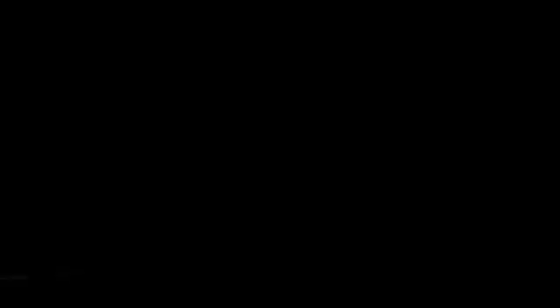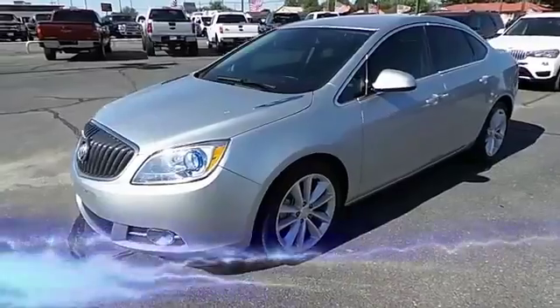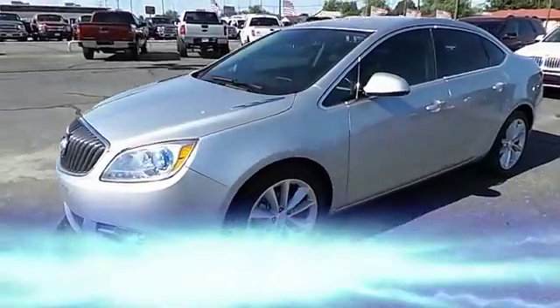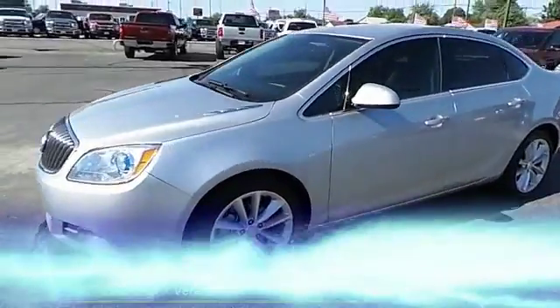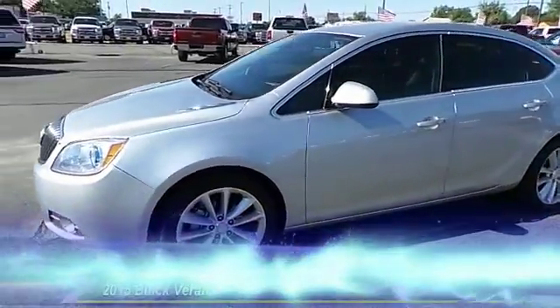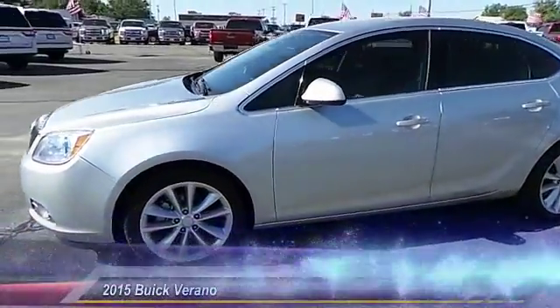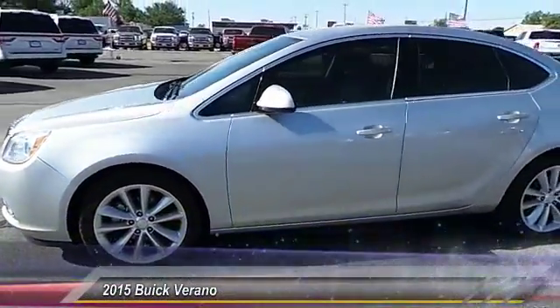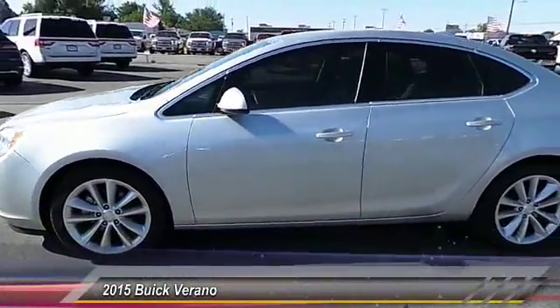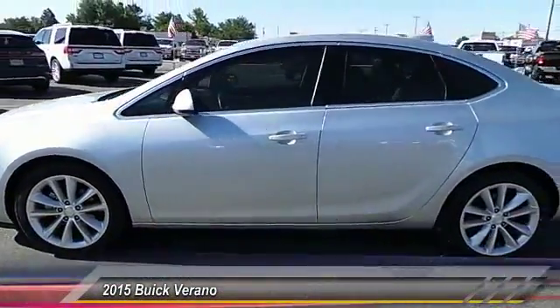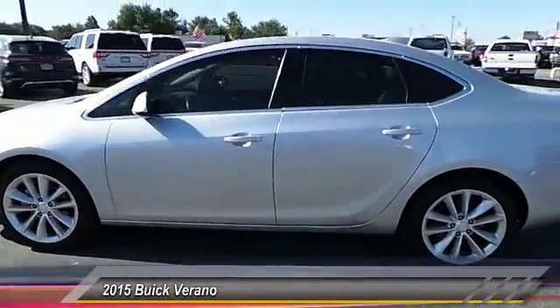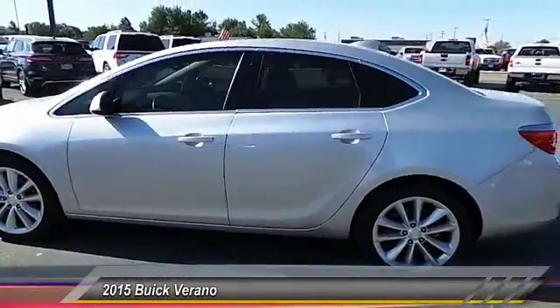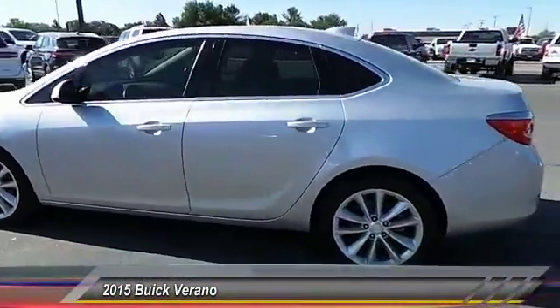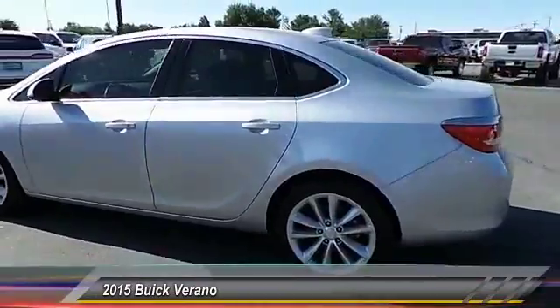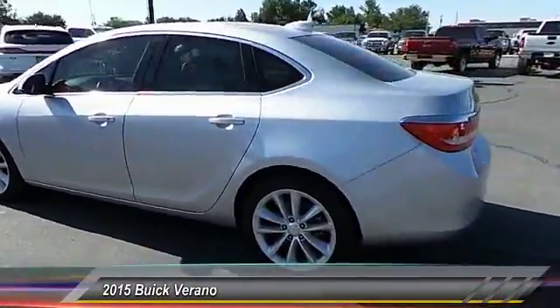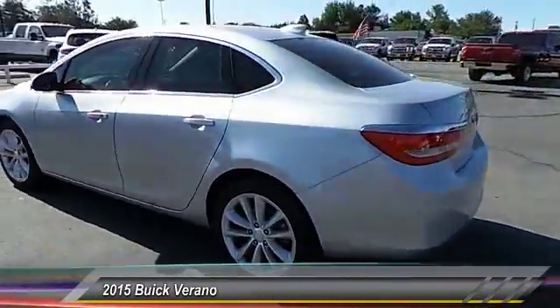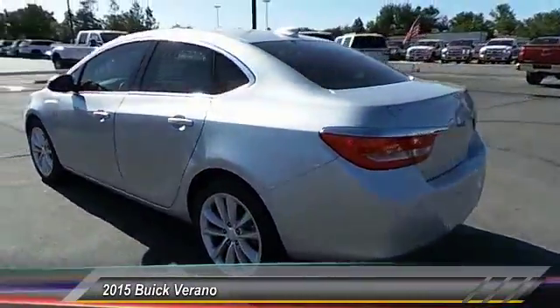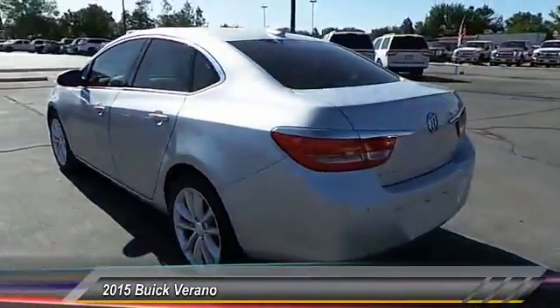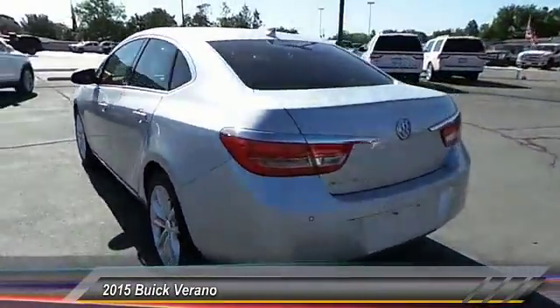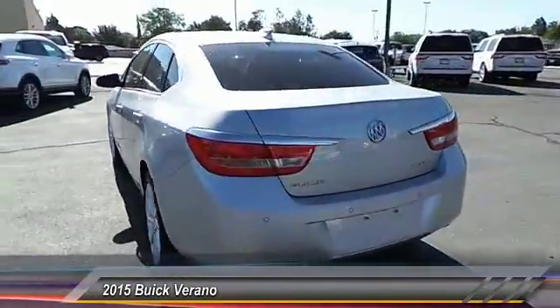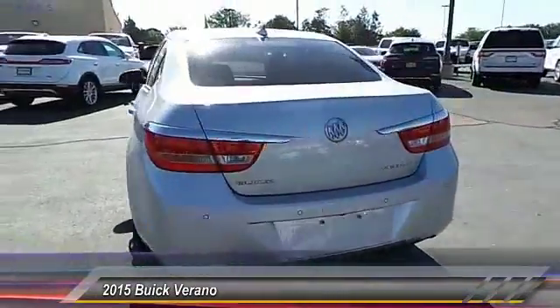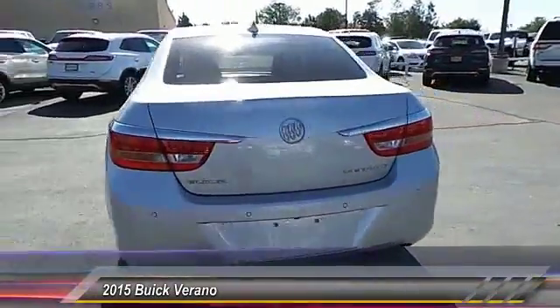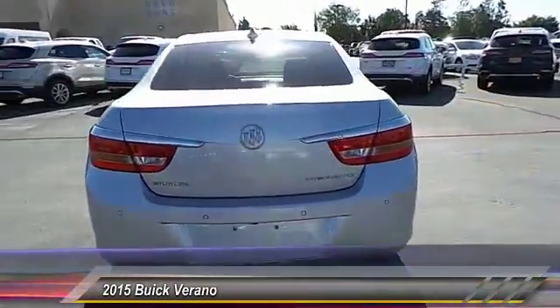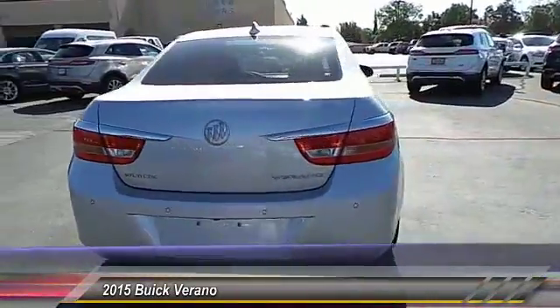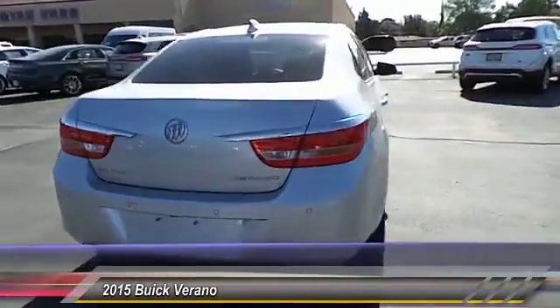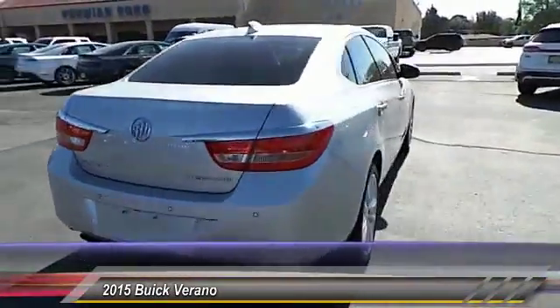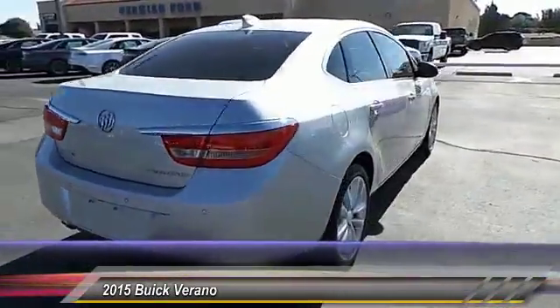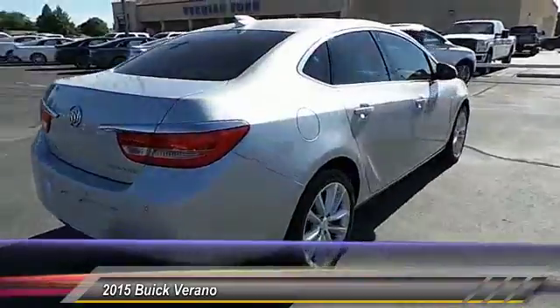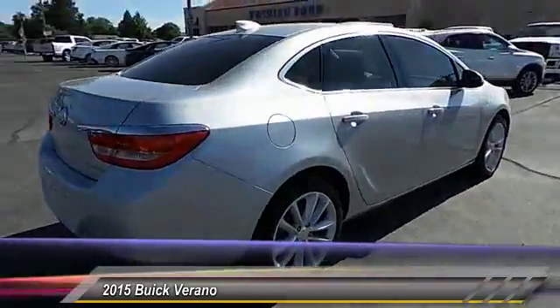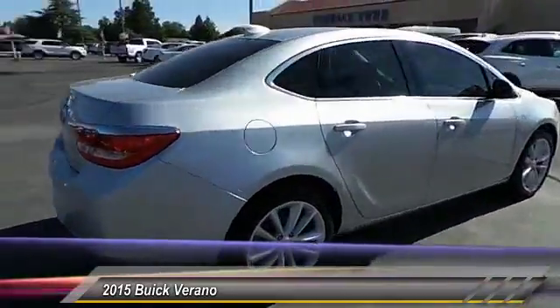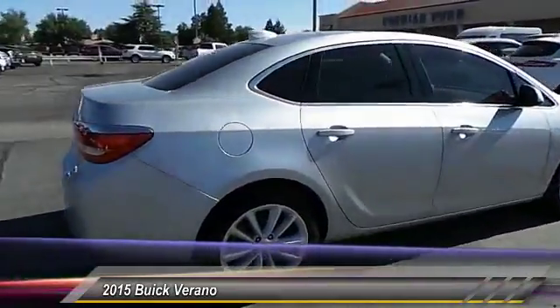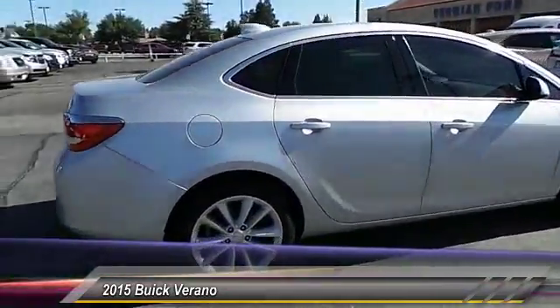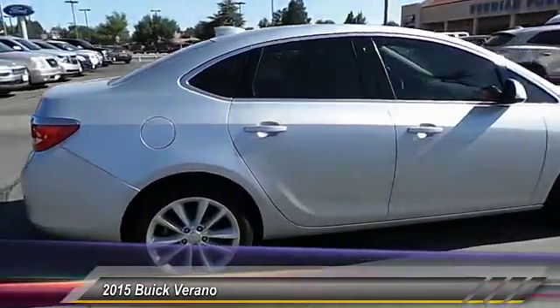The 2015 Buick Verano. The Buick Verano is a compact car built on the Delta II platform, designed and built from the ground up with the idea of it being a Buick.